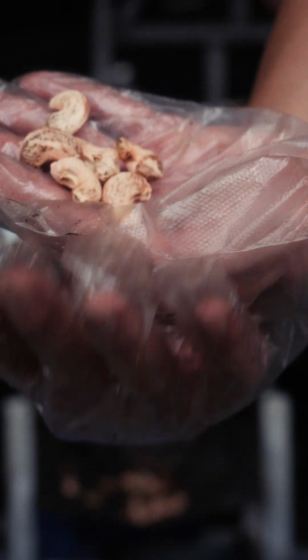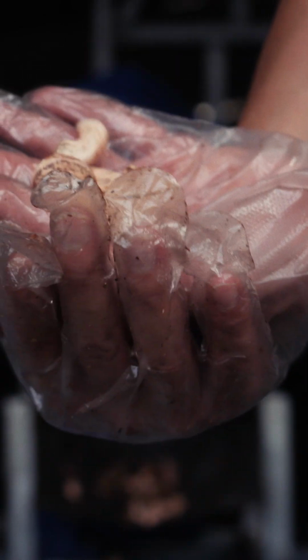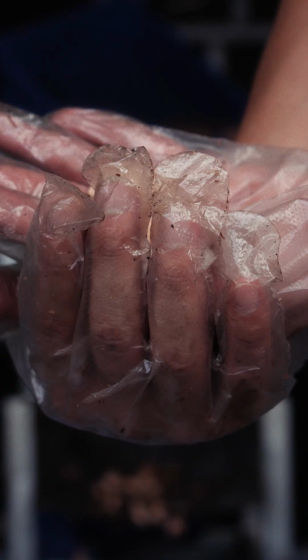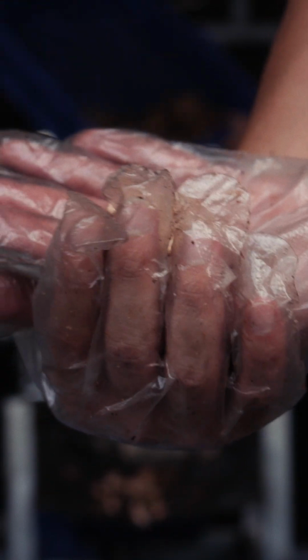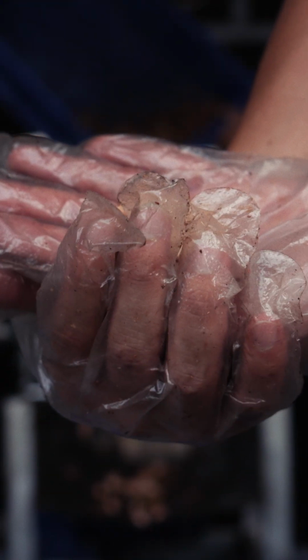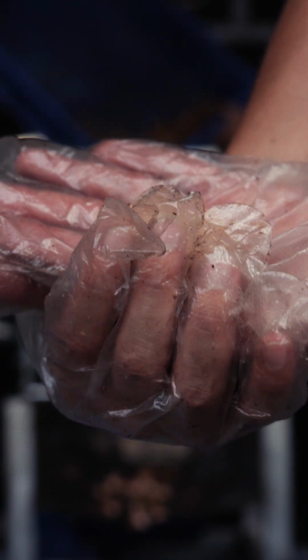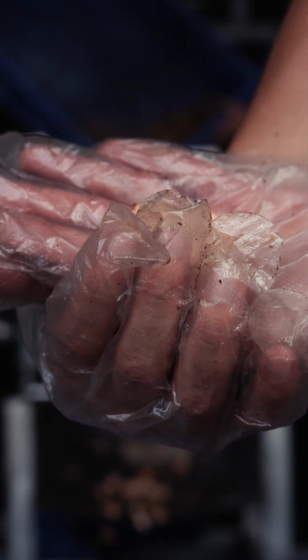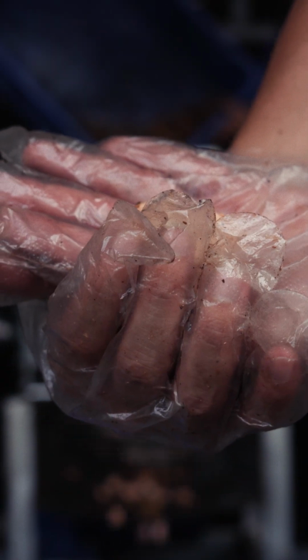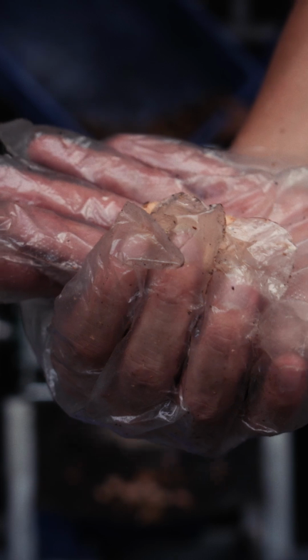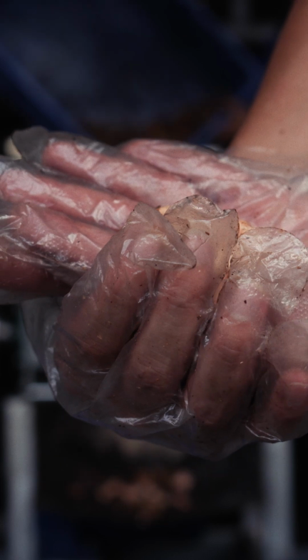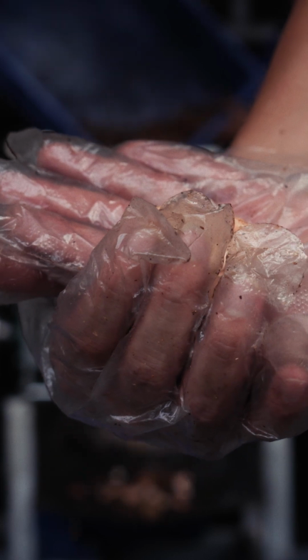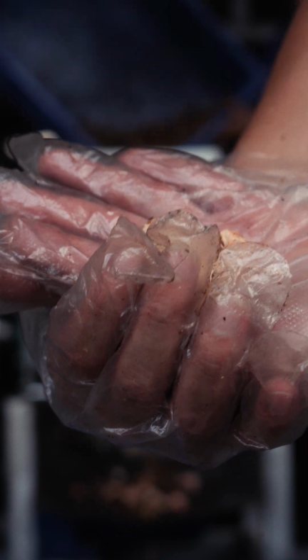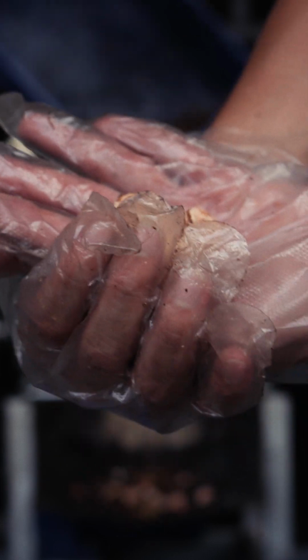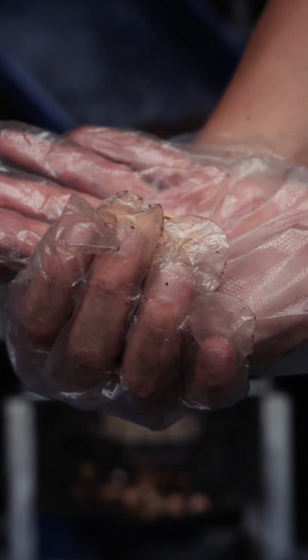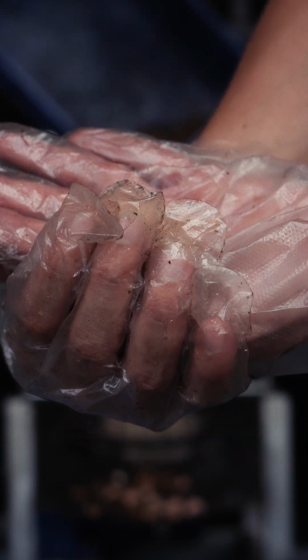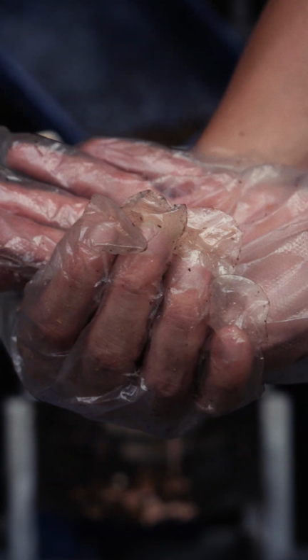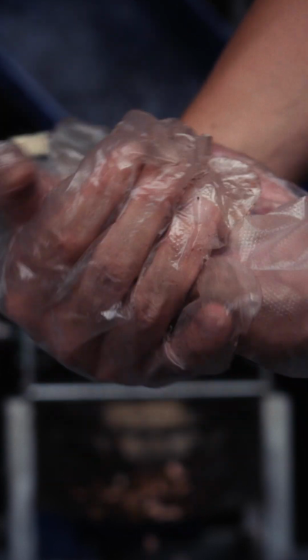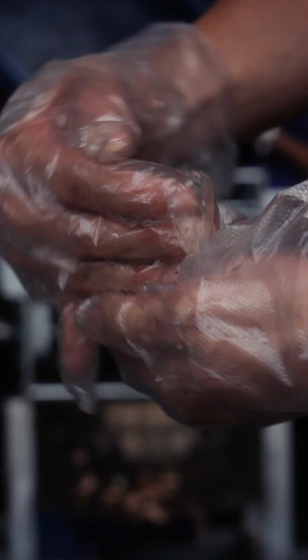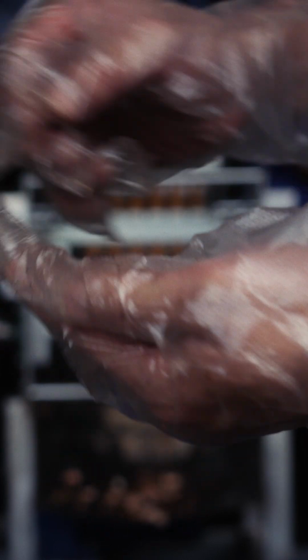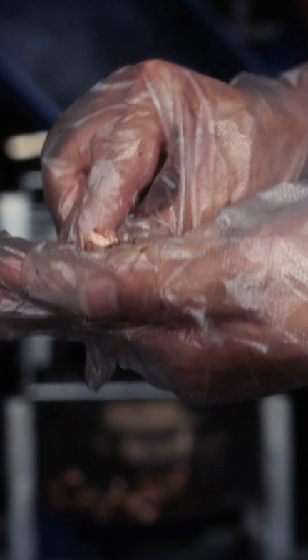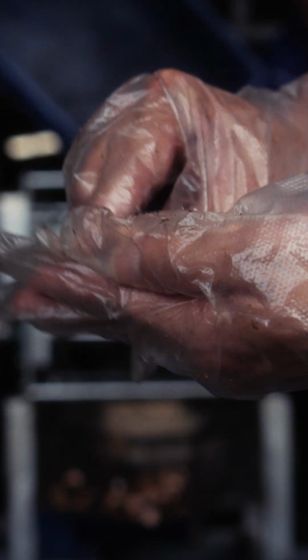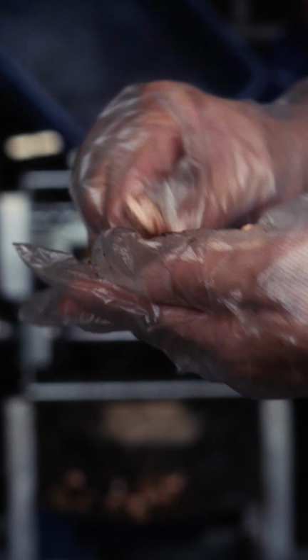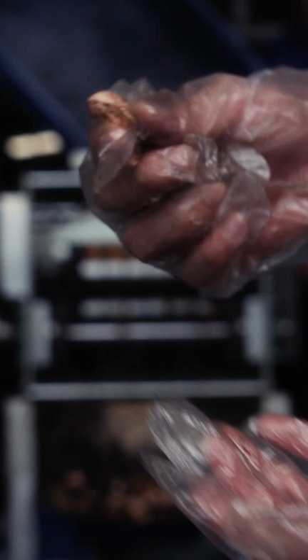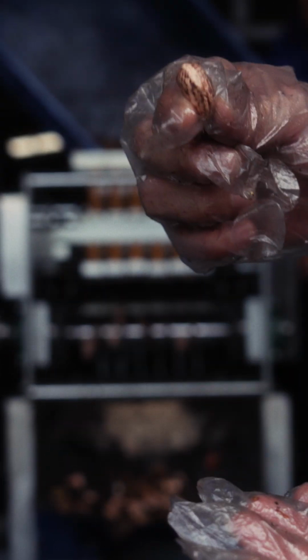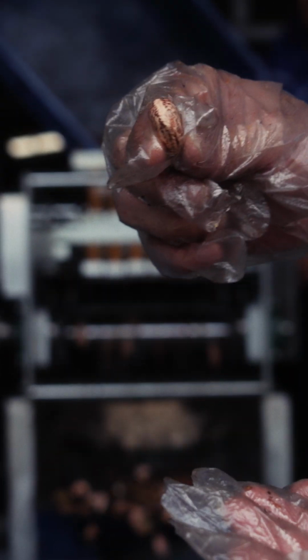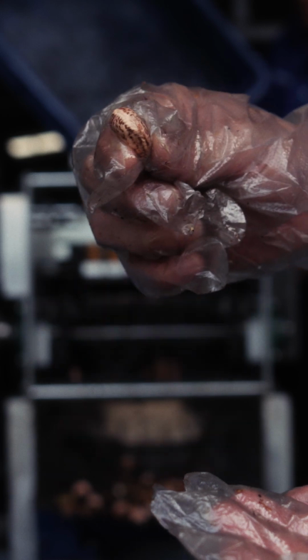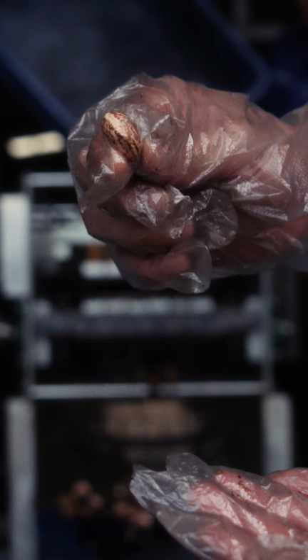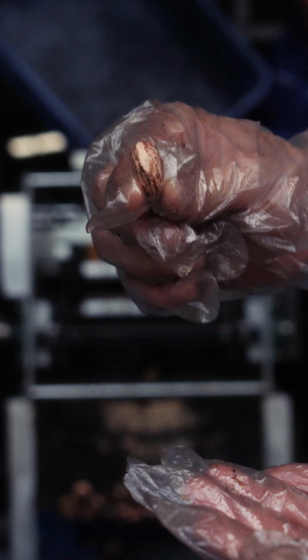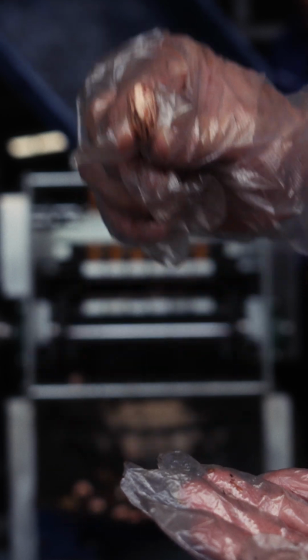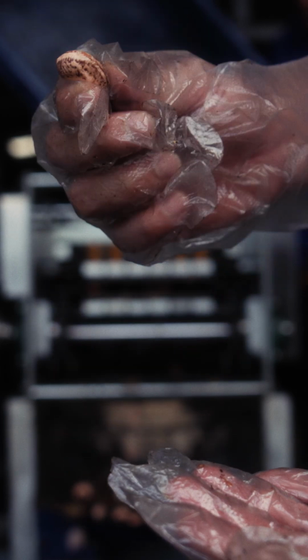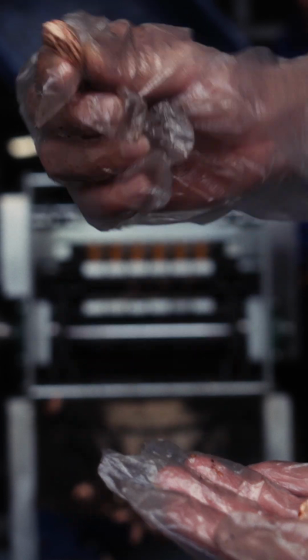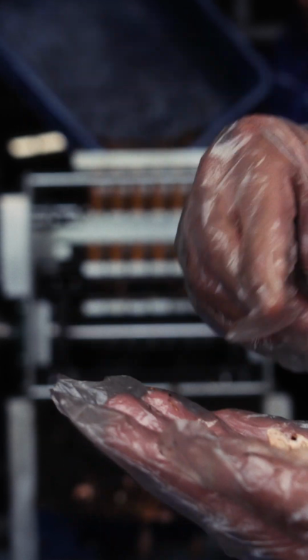The important thing is you can see the kernel here — it's still full and still very firm without any damaging at the back of the kernel, as you can see here.